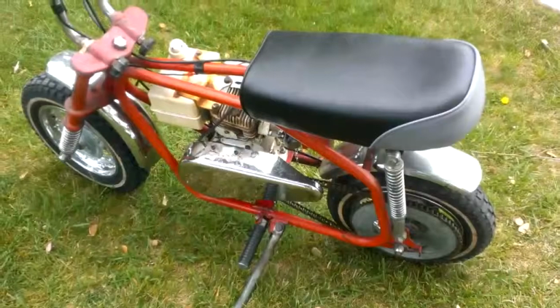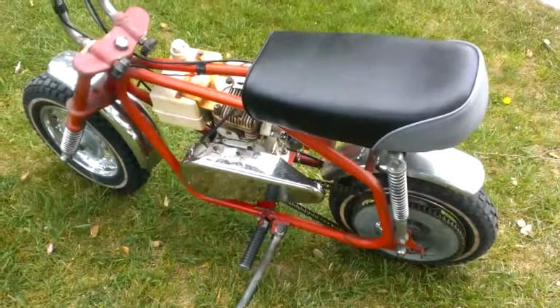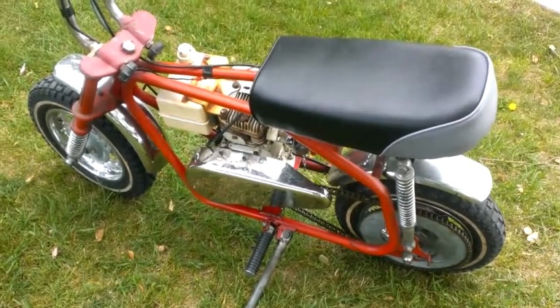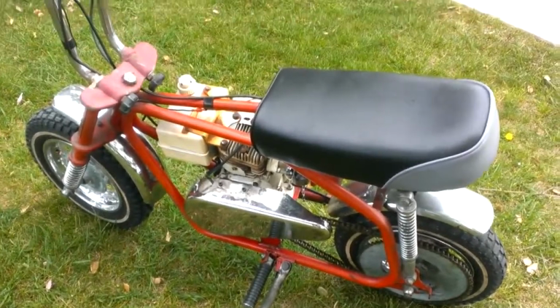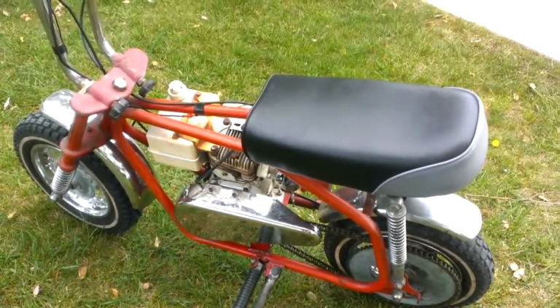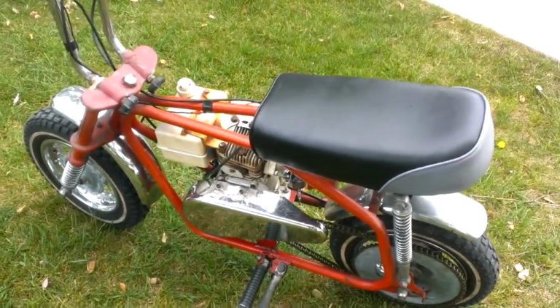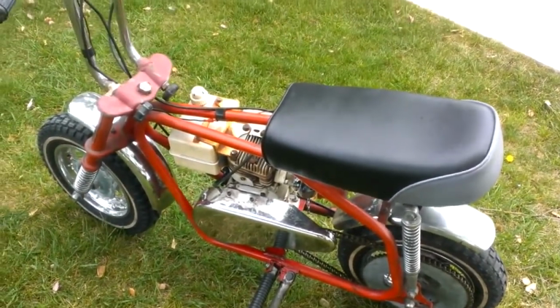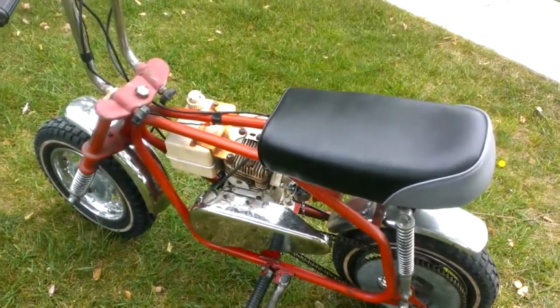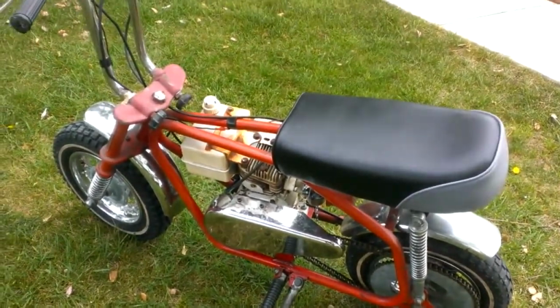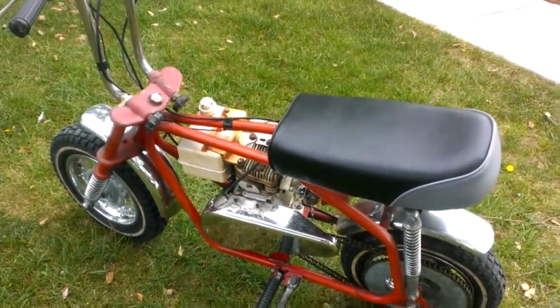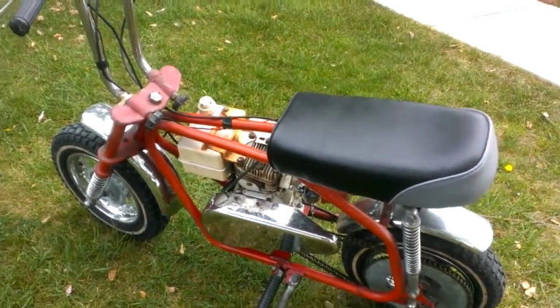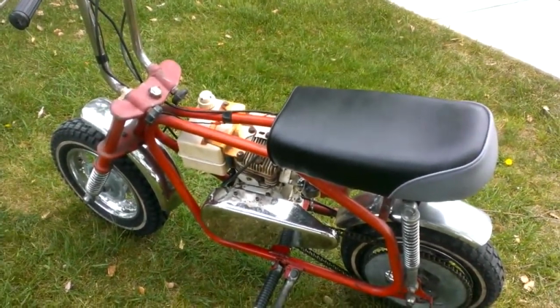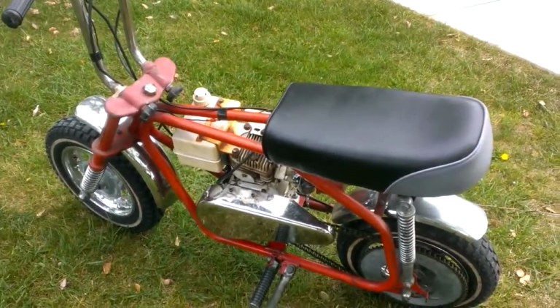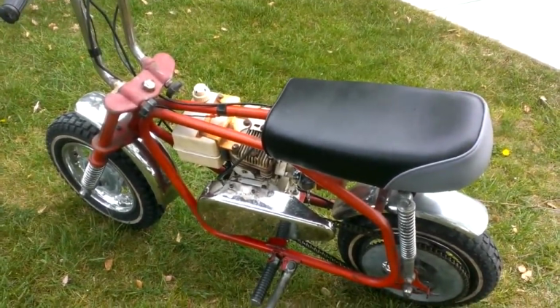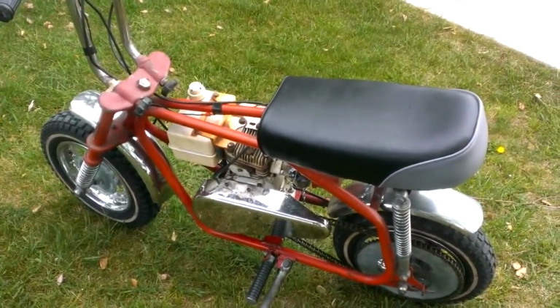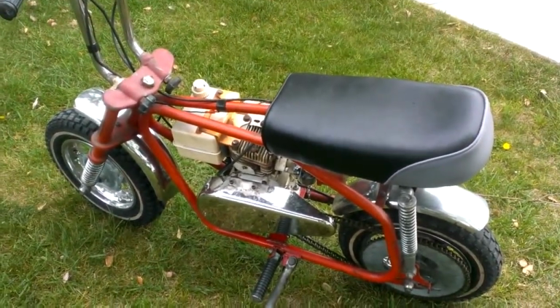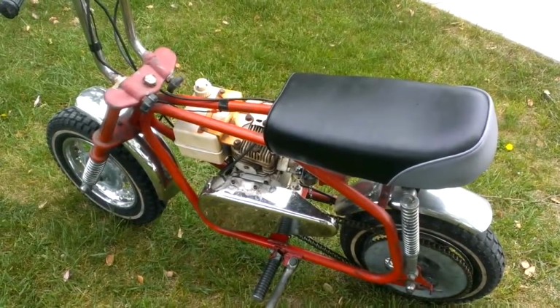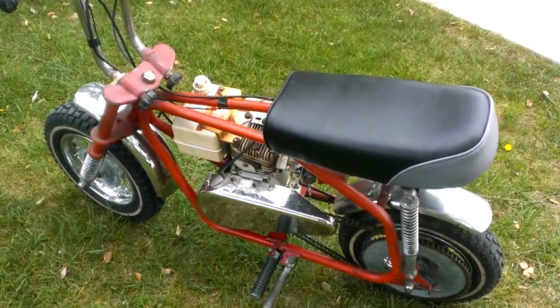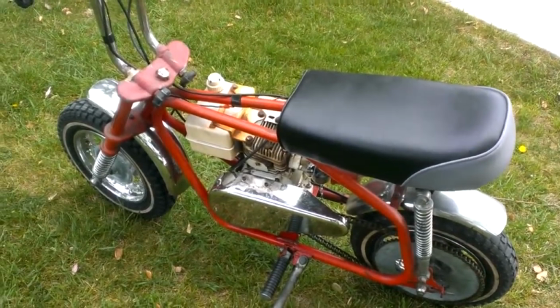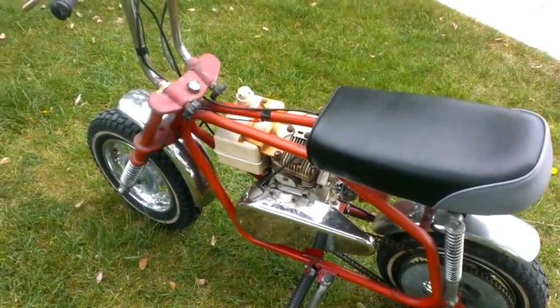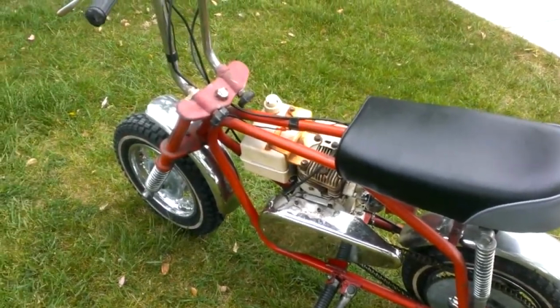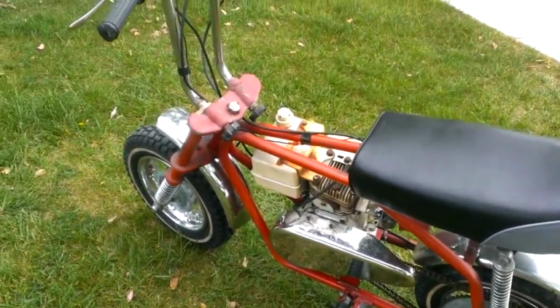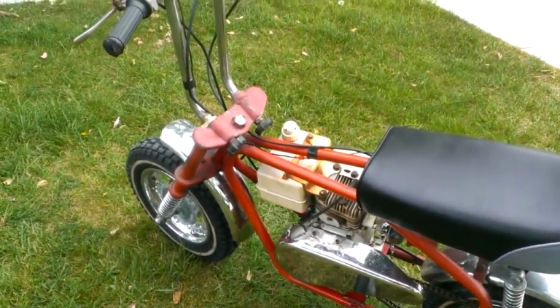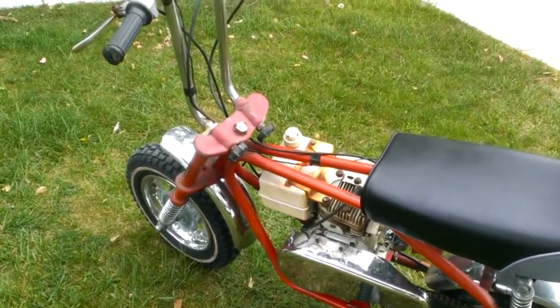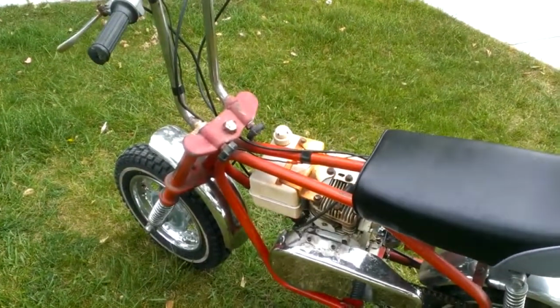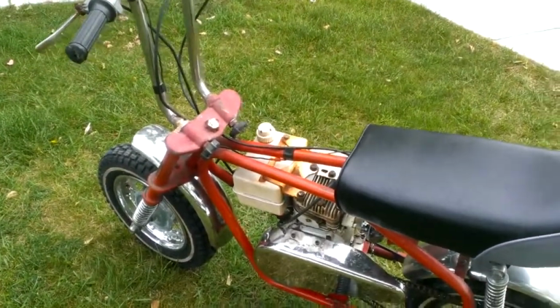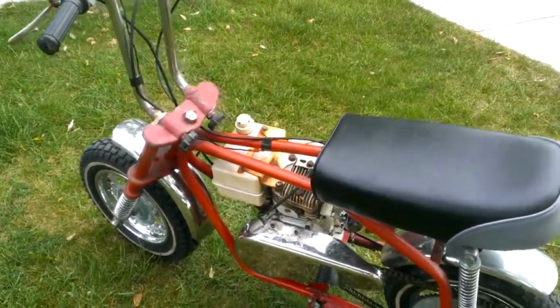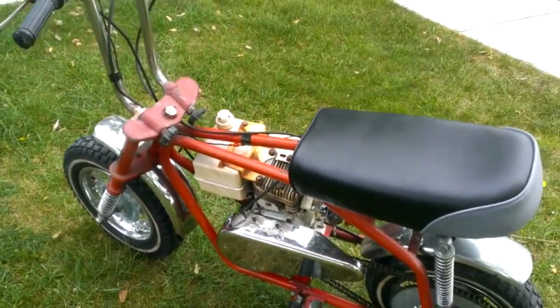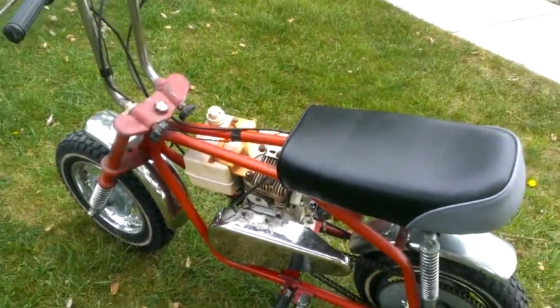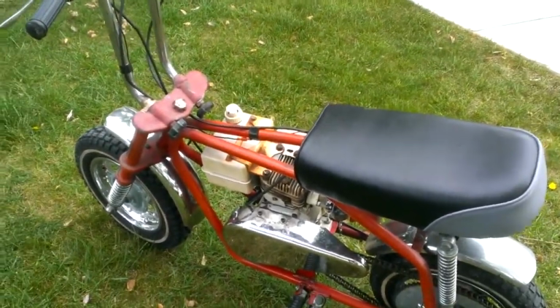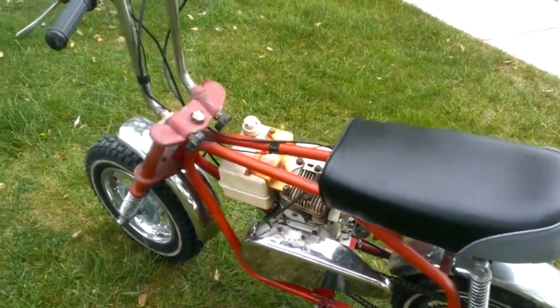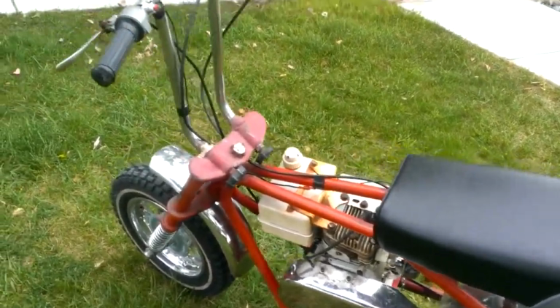Here's a short video of my 1970s garage find Scat Cat. I'll give you a quick video of some of the bad points since everybody loves to see those.